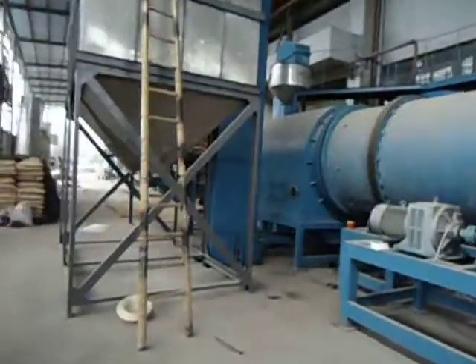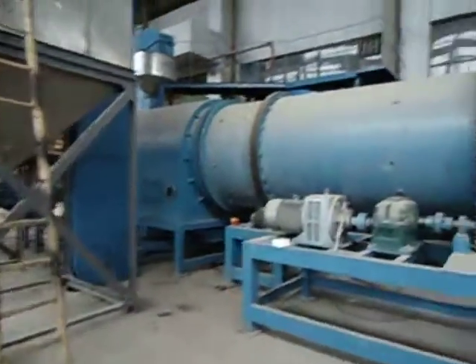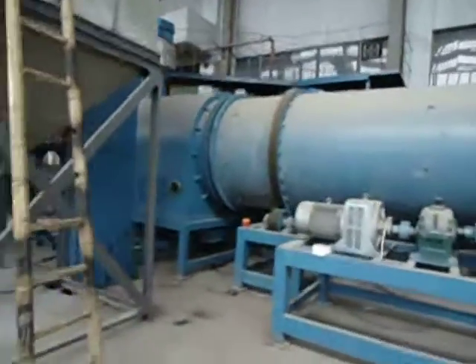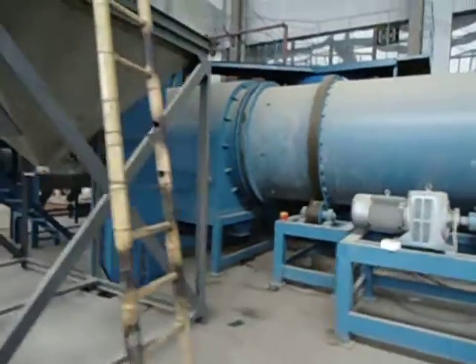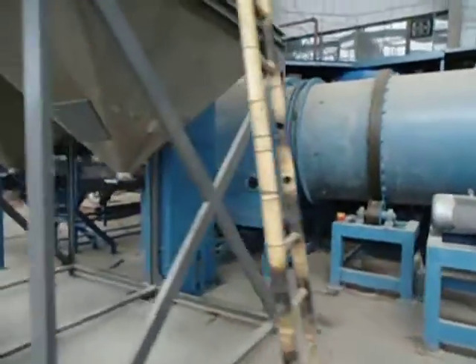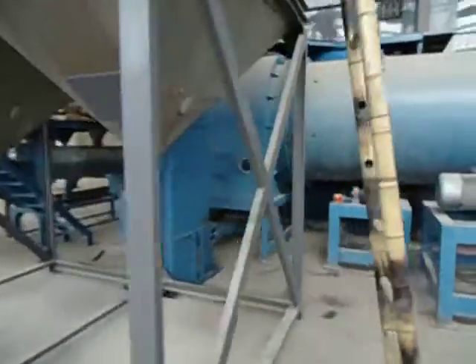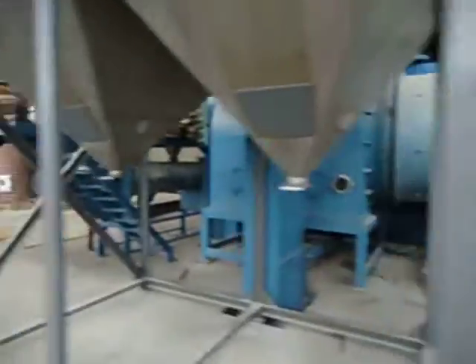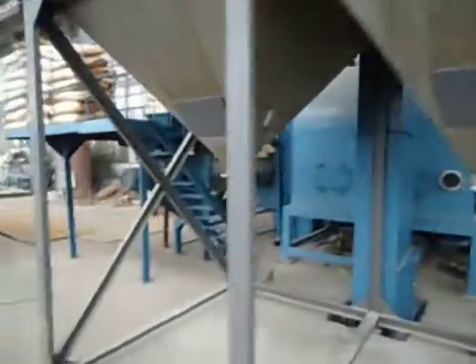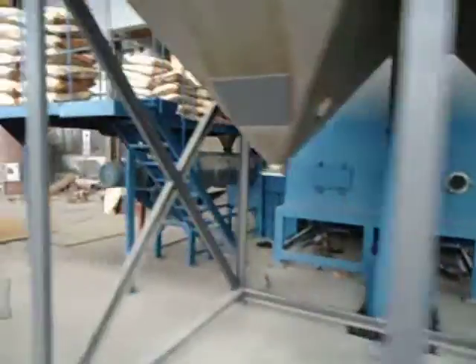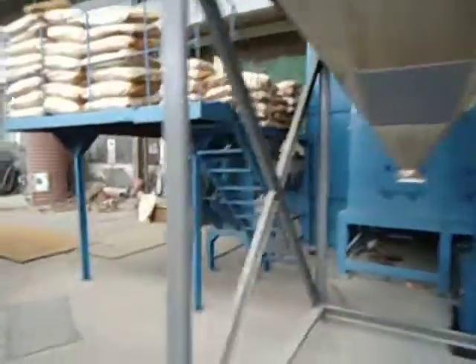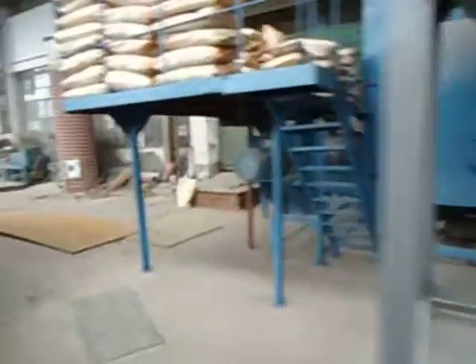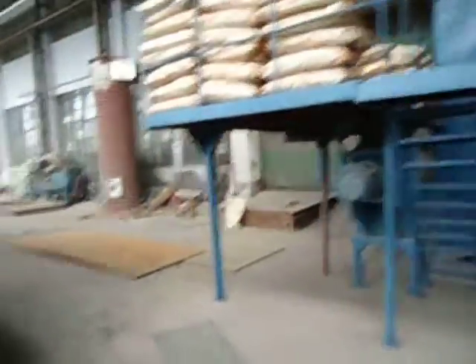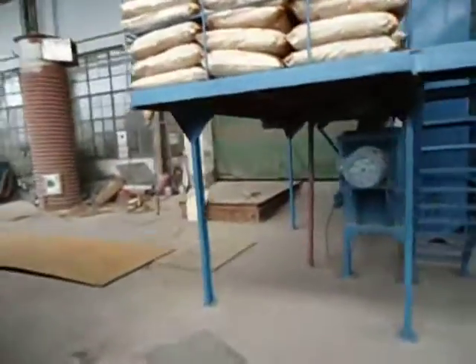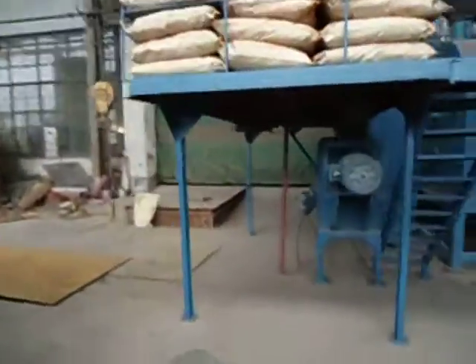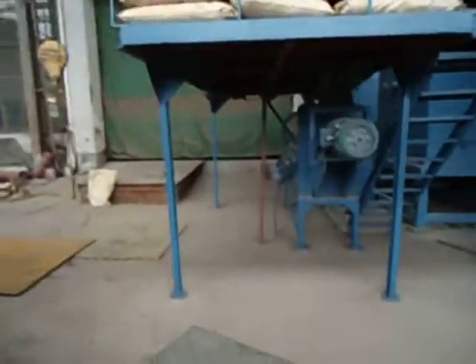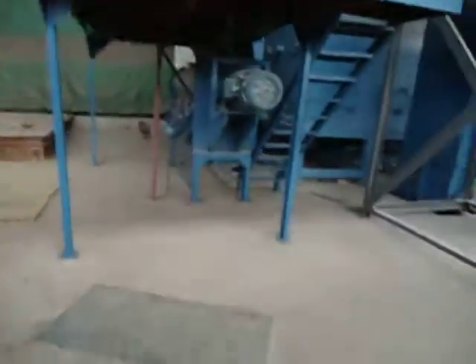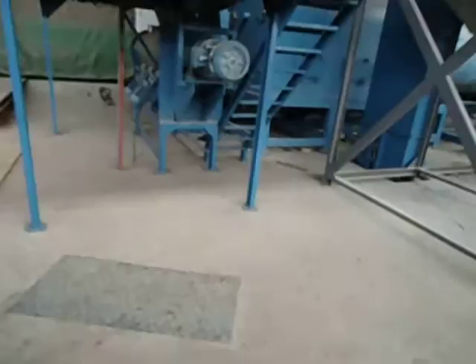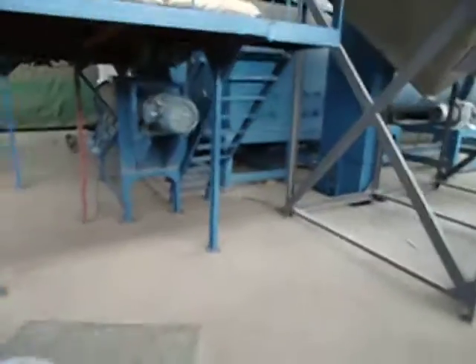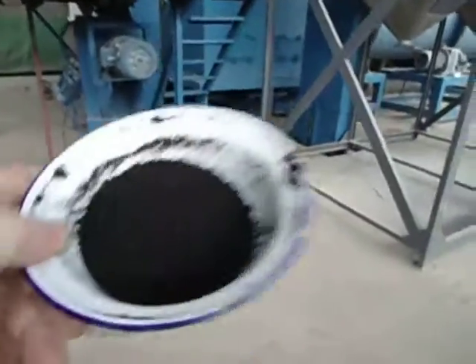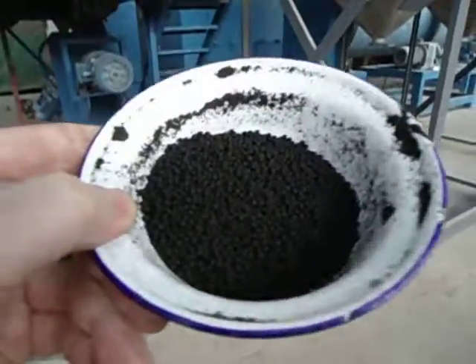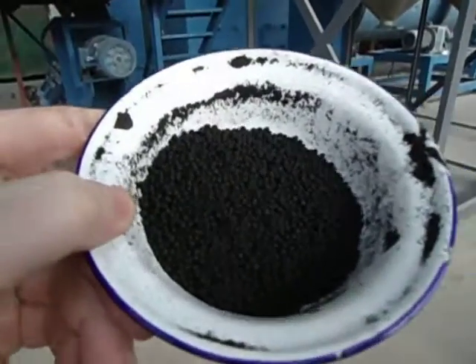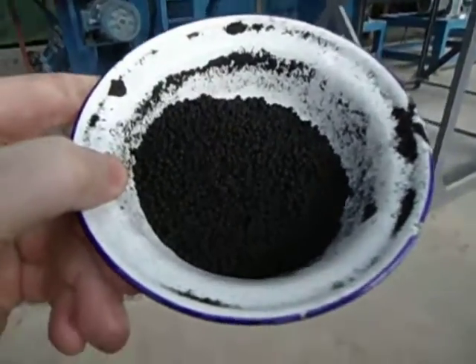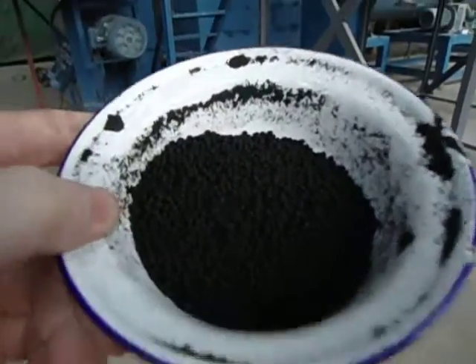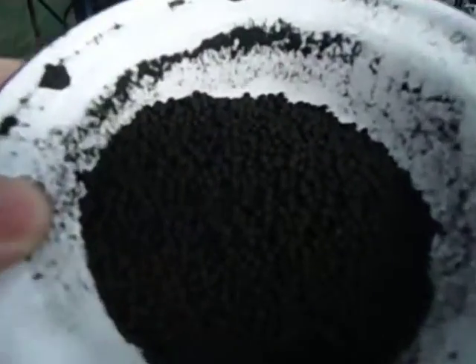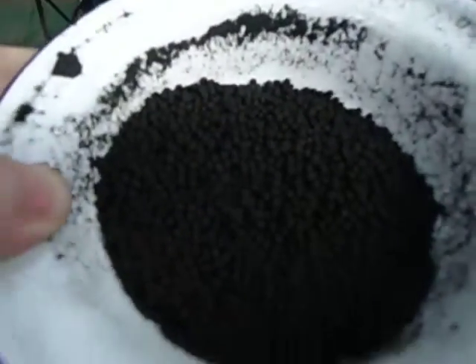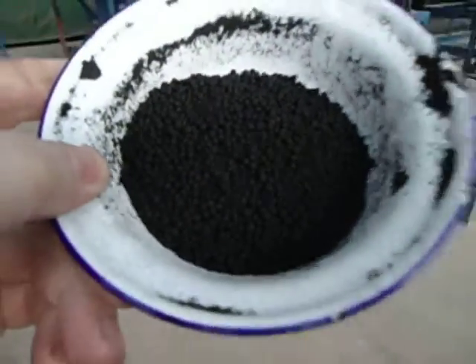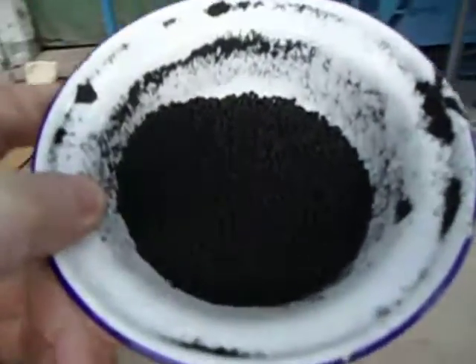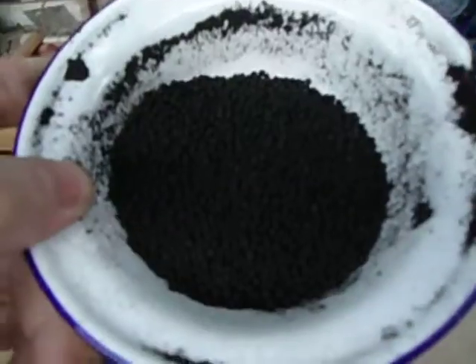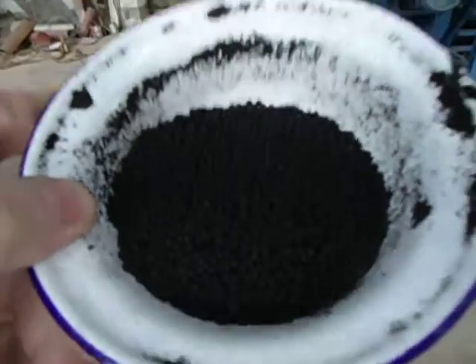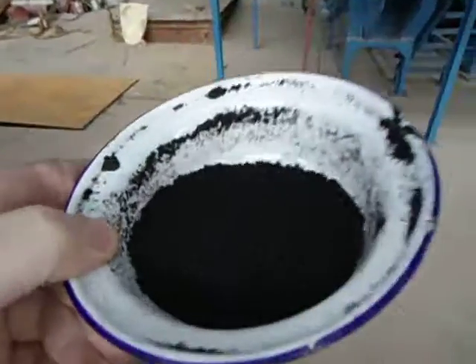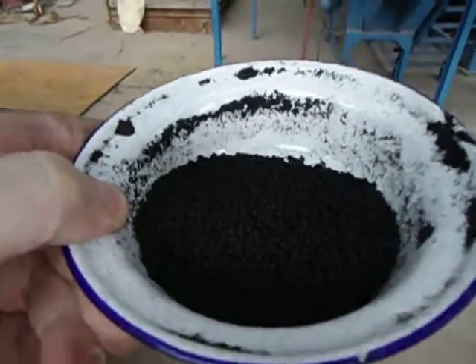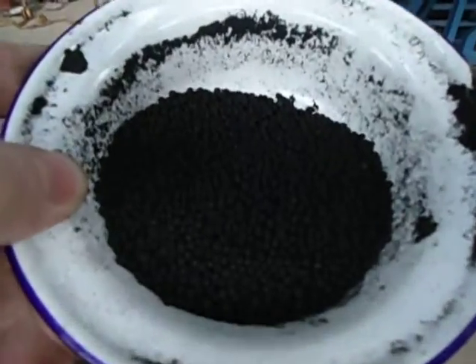This piece of kit can do about 20,000 tons per year, and the end product is a carbon-rich blended amino acid fertilizer.